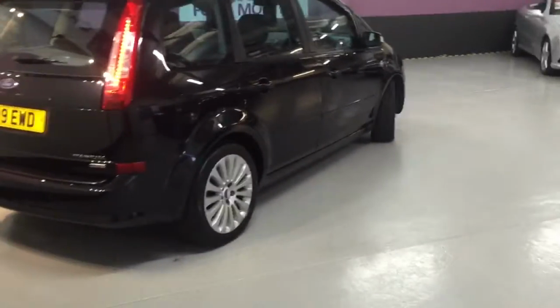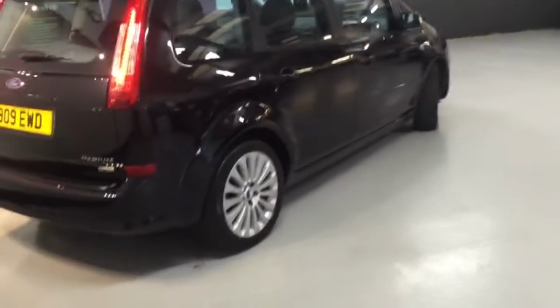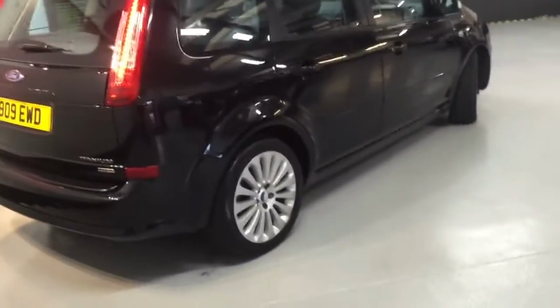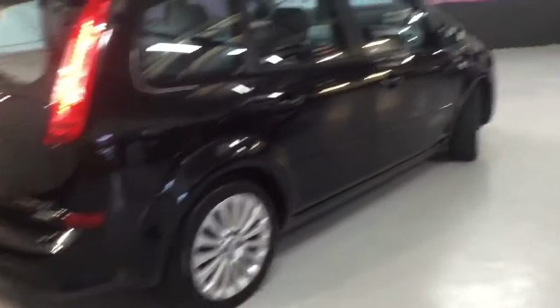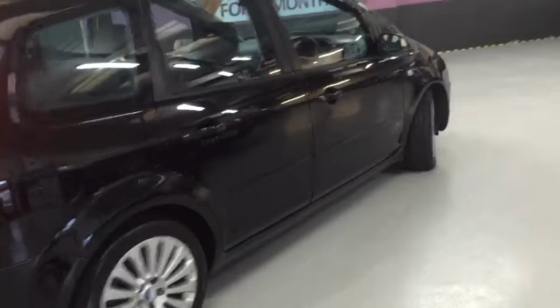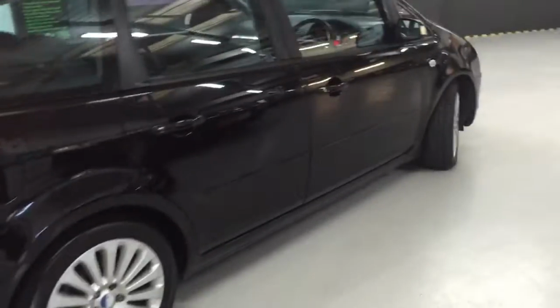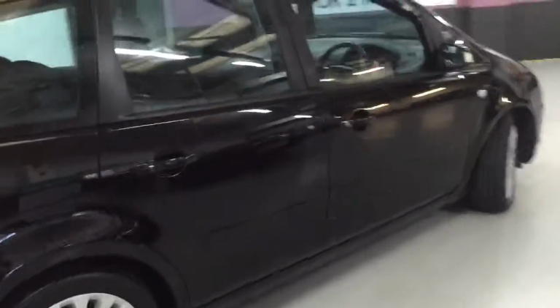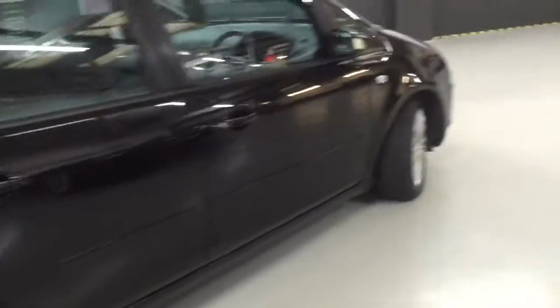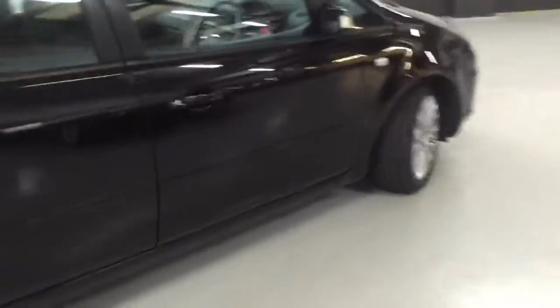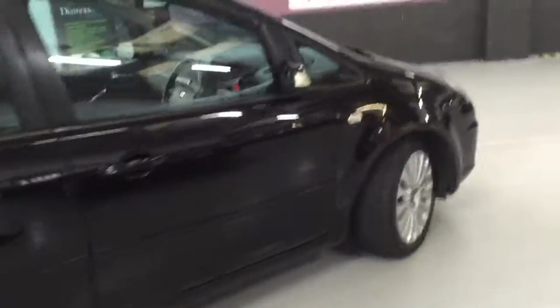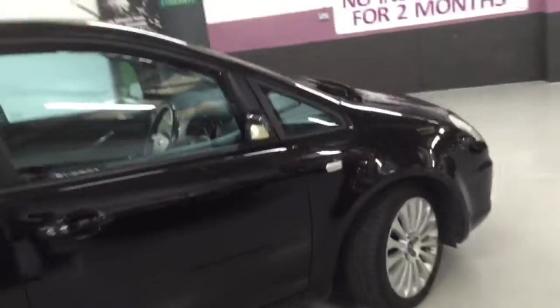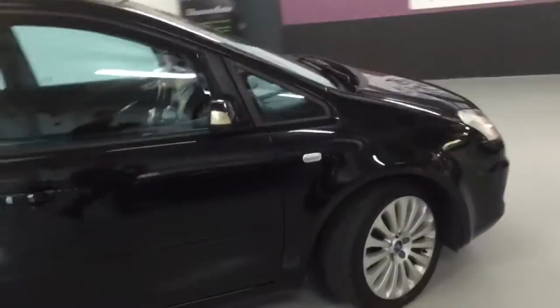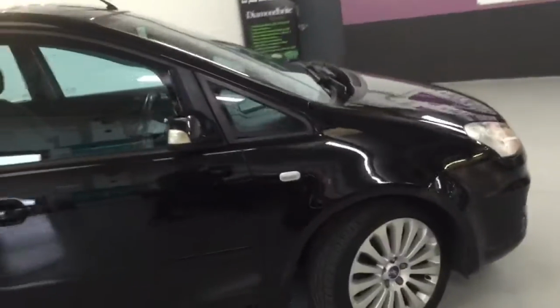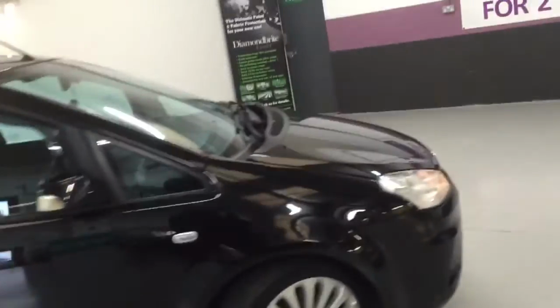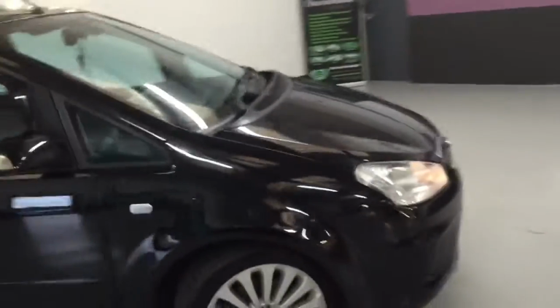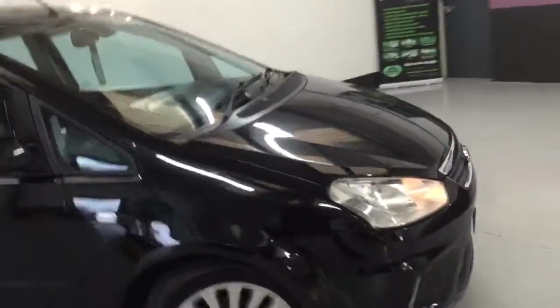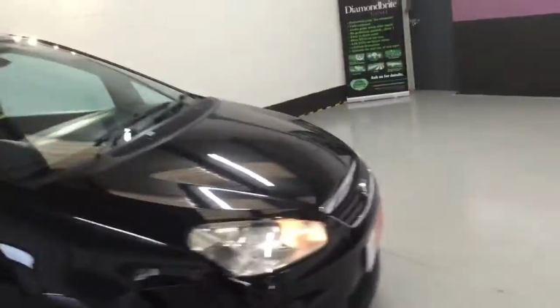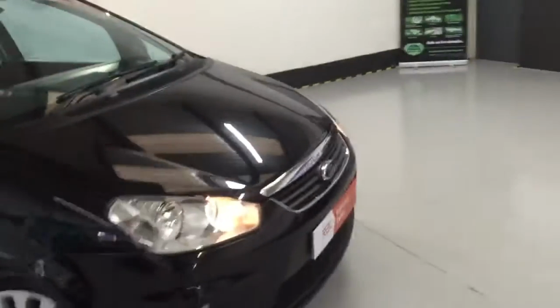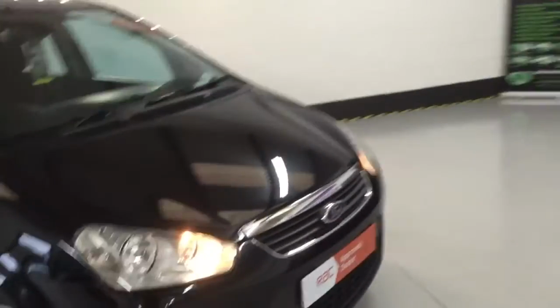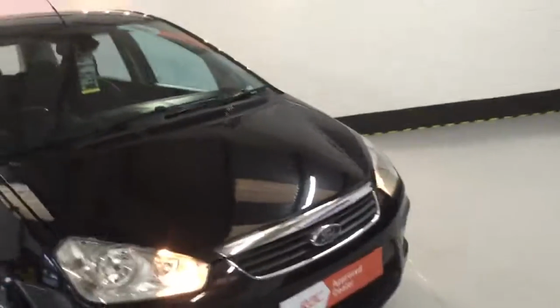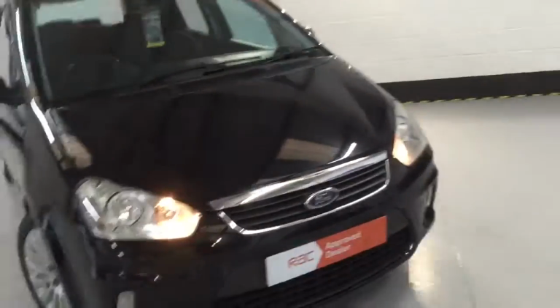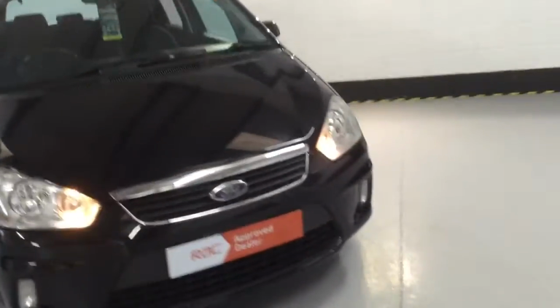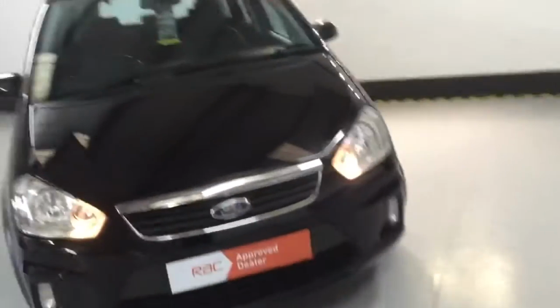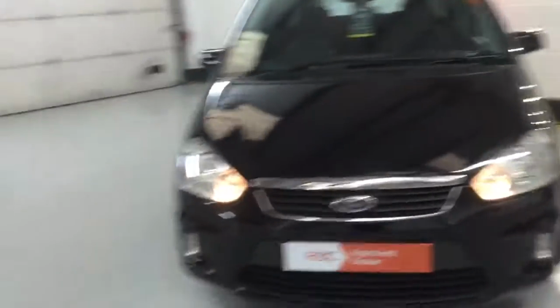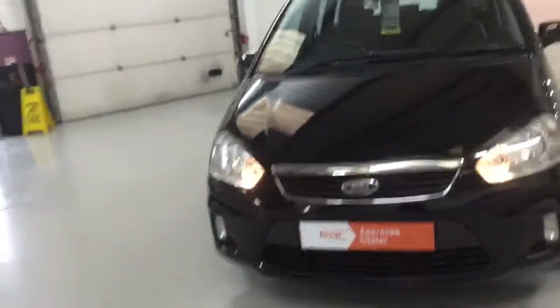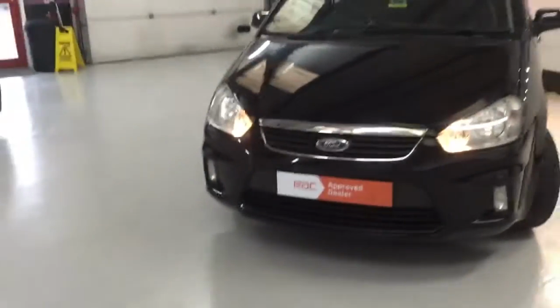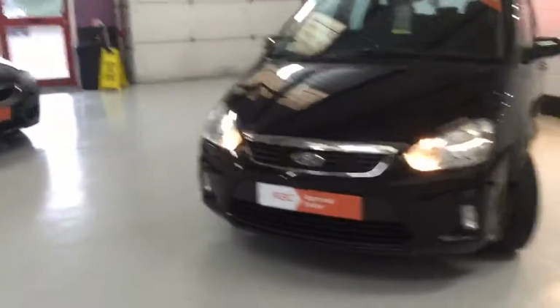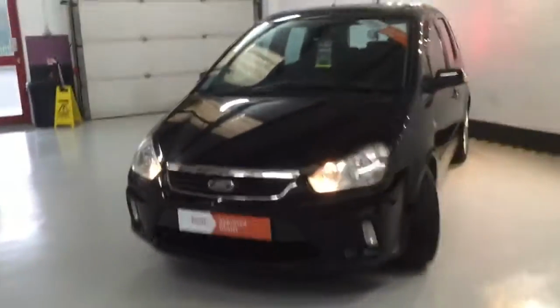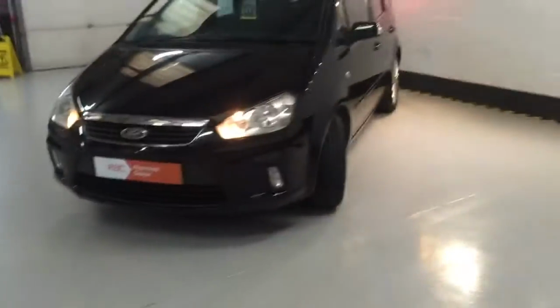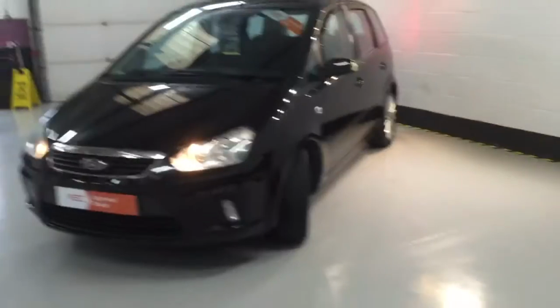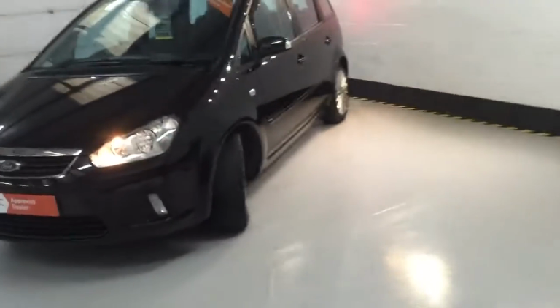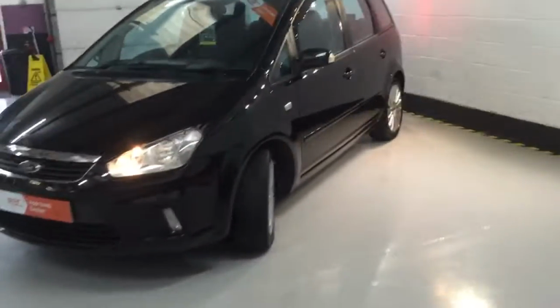1.8 TDCi, so very good on the fuel. Really nice and easy to drive these are, and very spacious in the back for the kids. I believe these ones have rear blinds as well — I'll check that when we get inside.